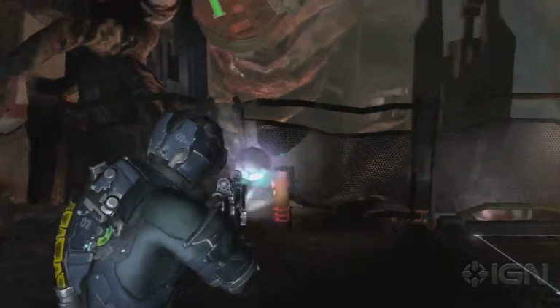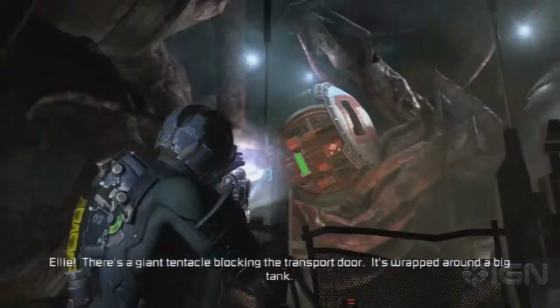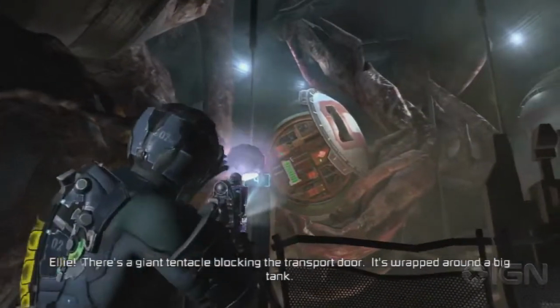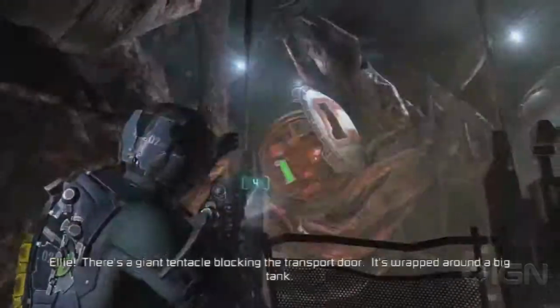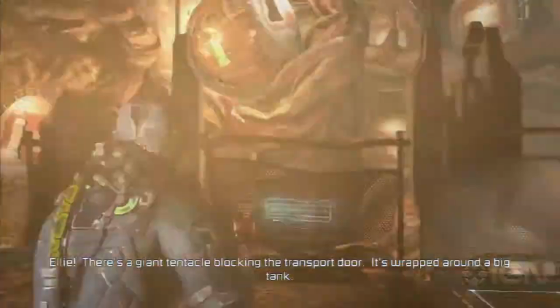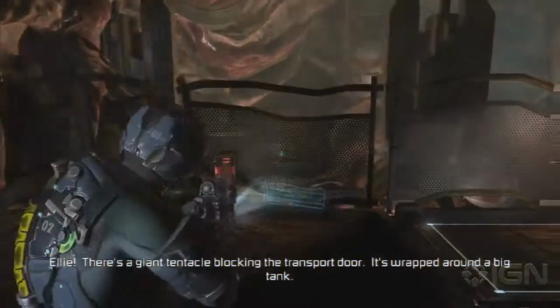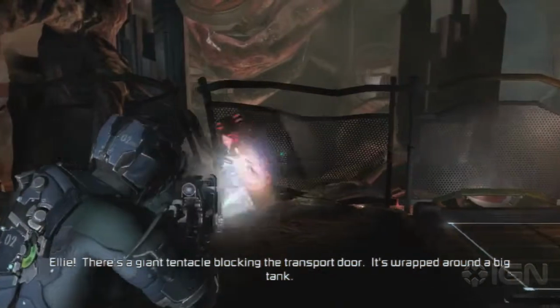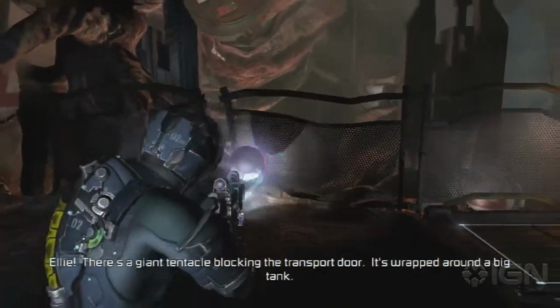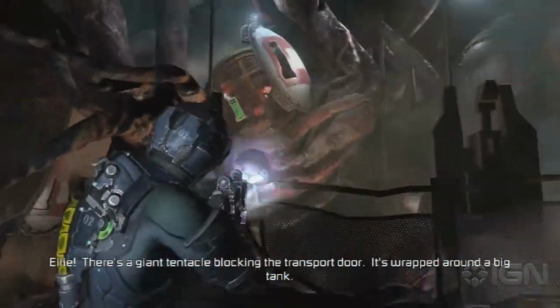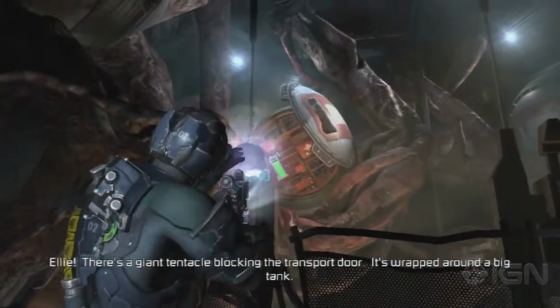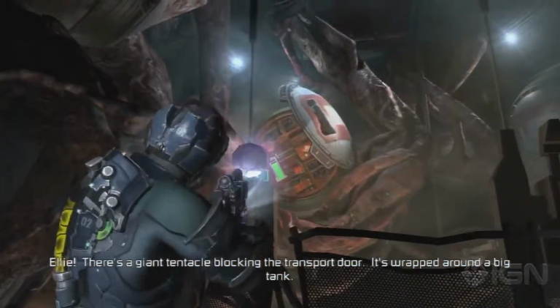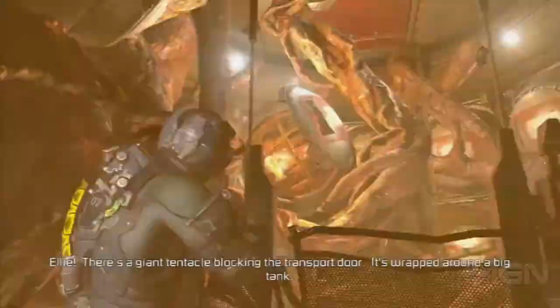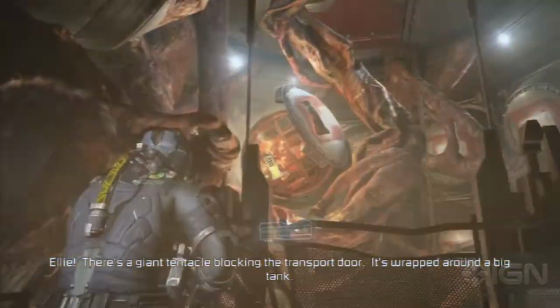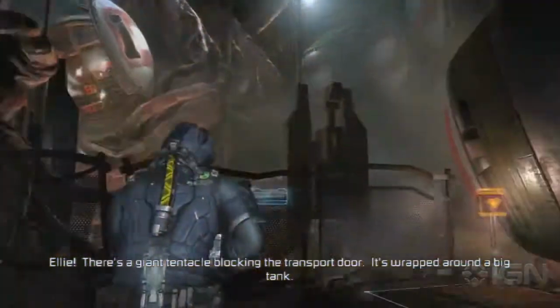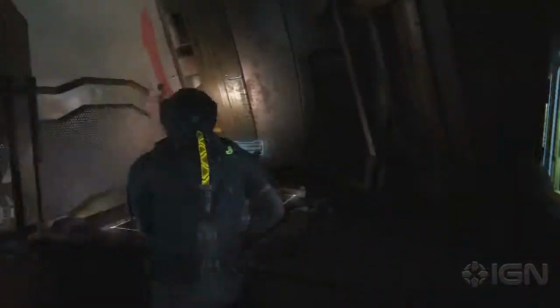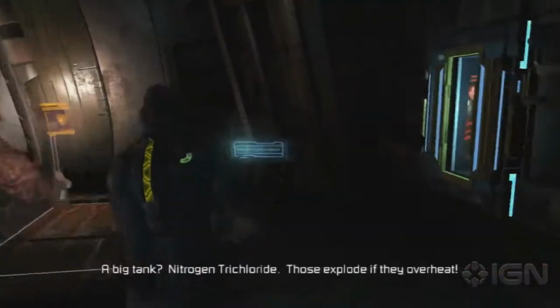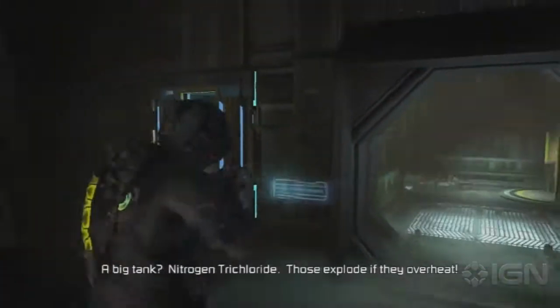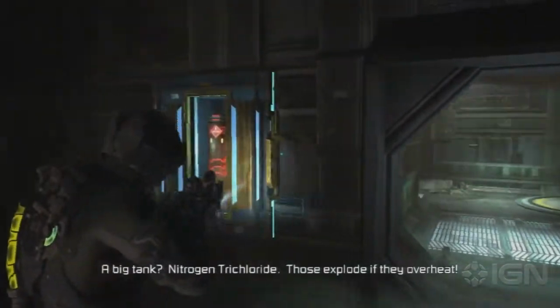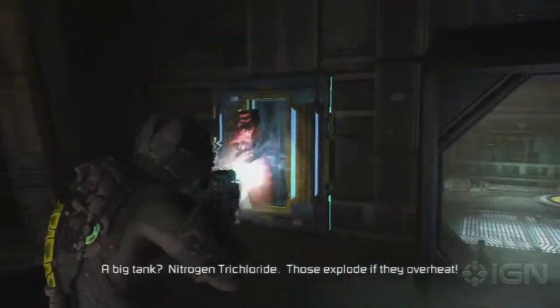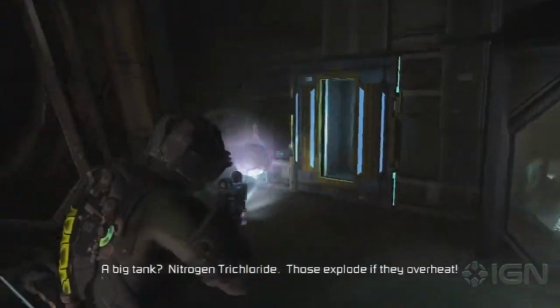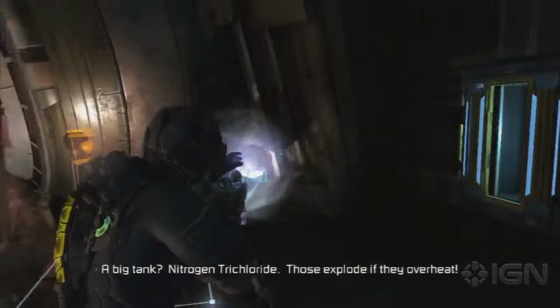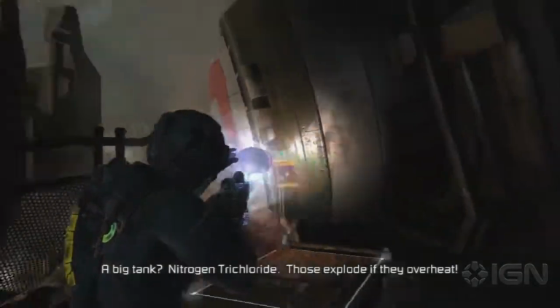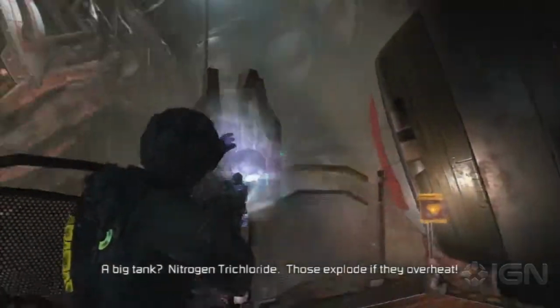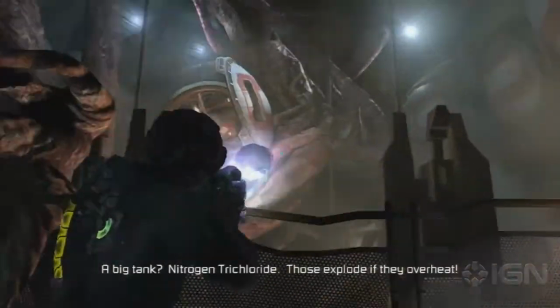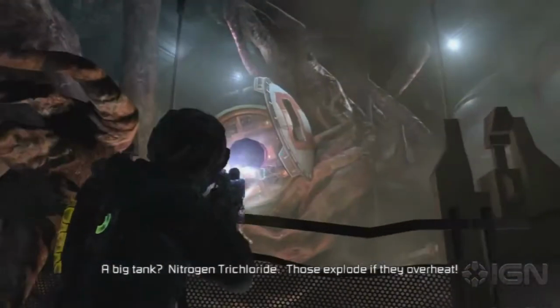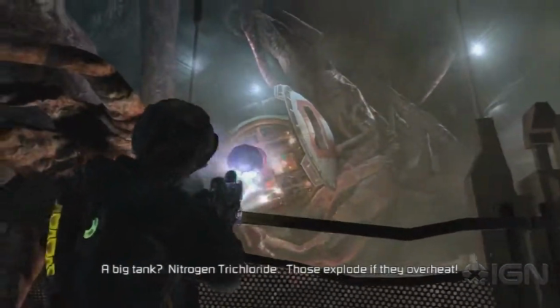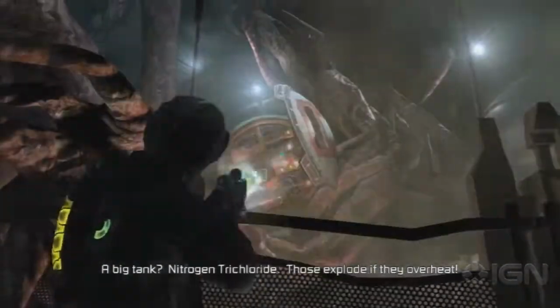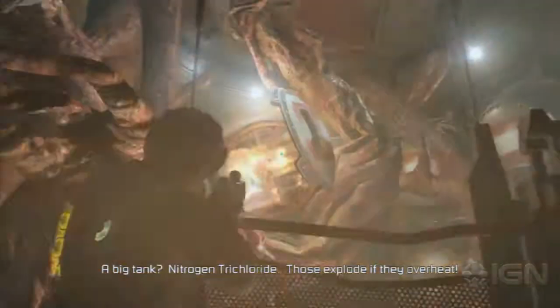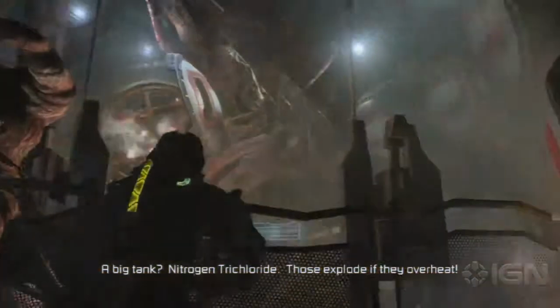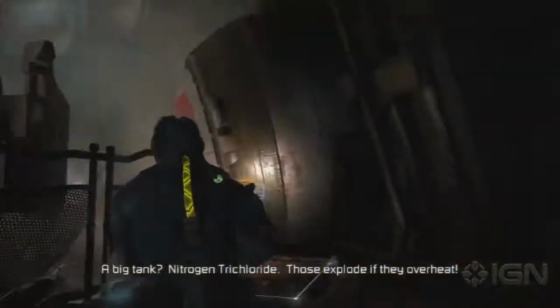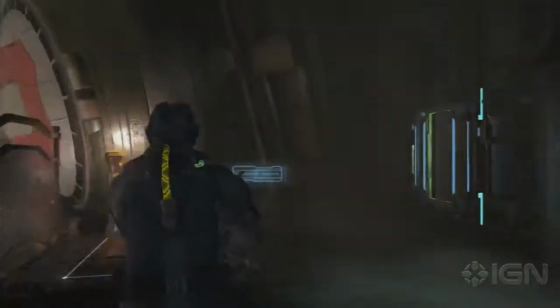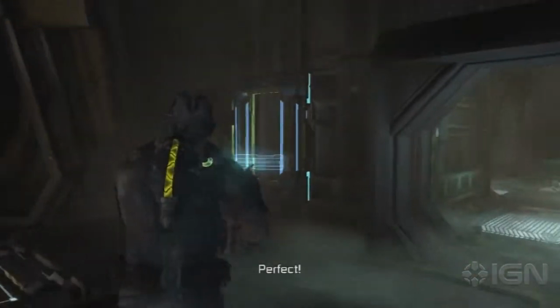Ellie, there's a giant tentacle bar in the transport door. It's wrapped around a big tank. A big tank? Nitrogen trichloride. Those explode if they overheat. Perfect.